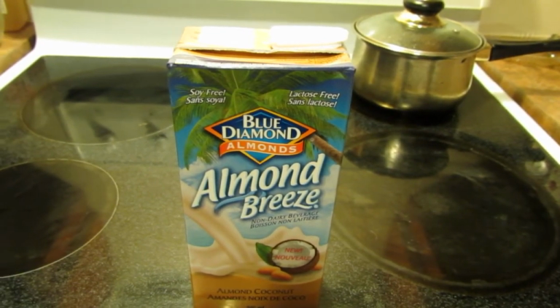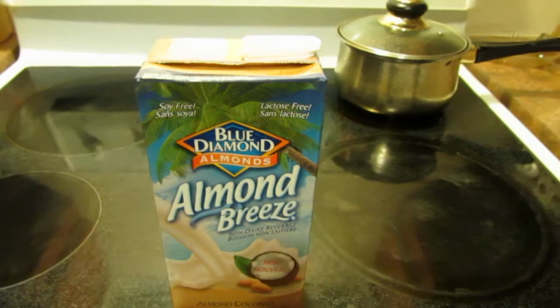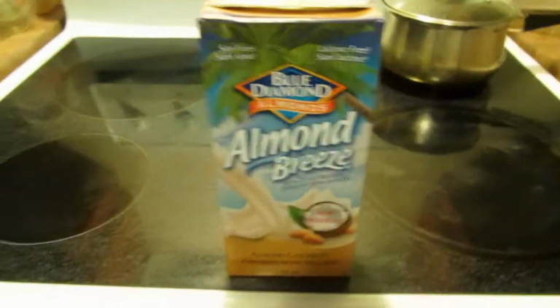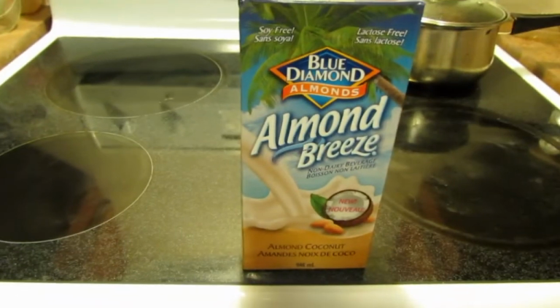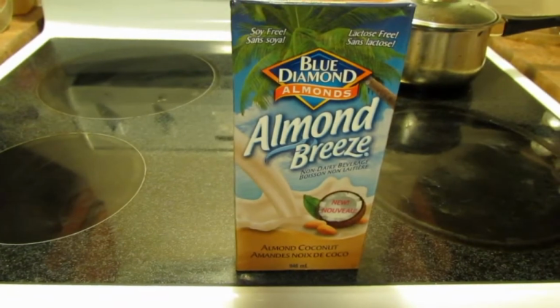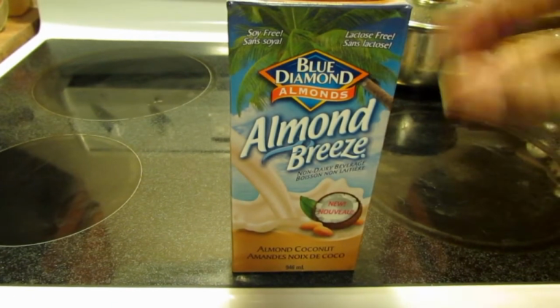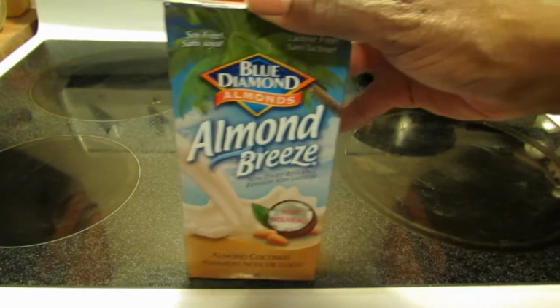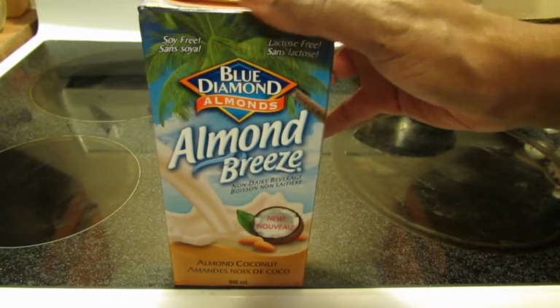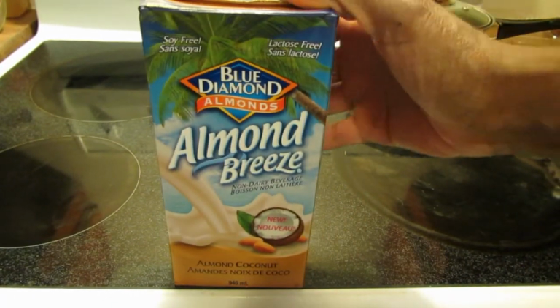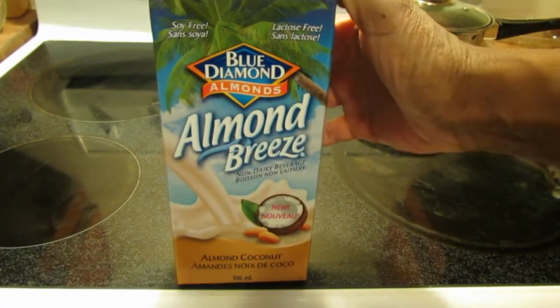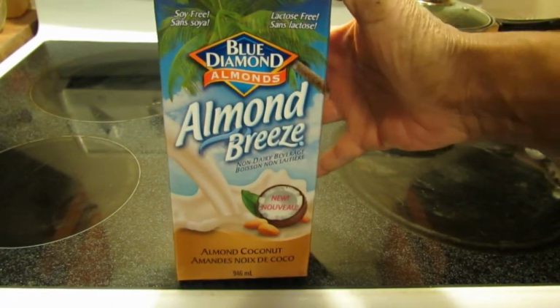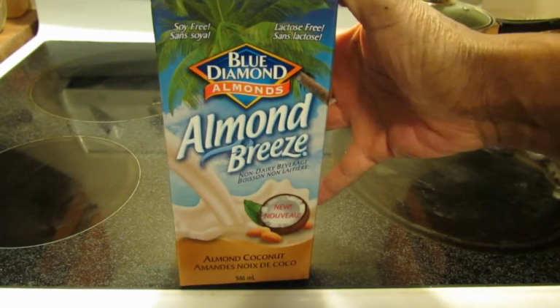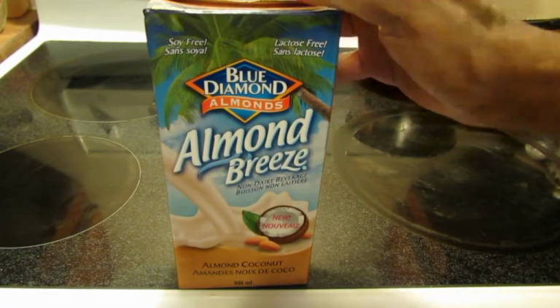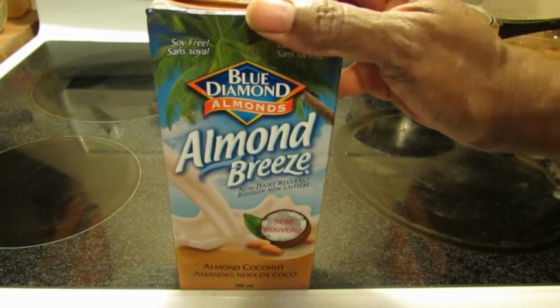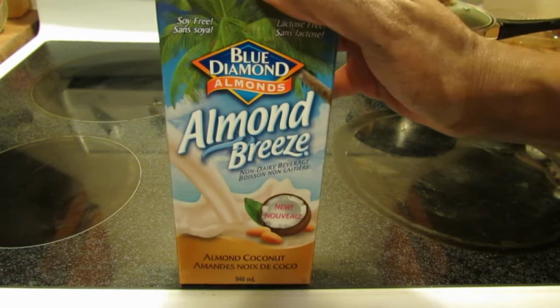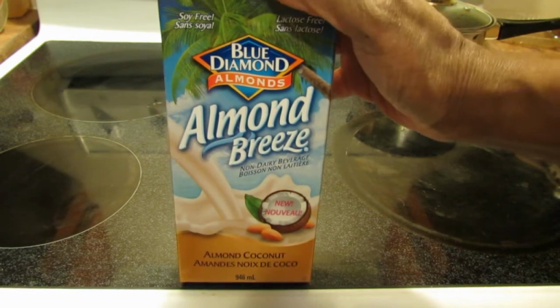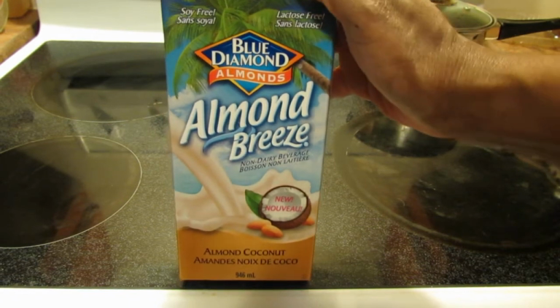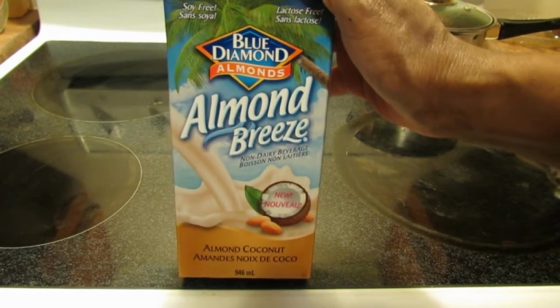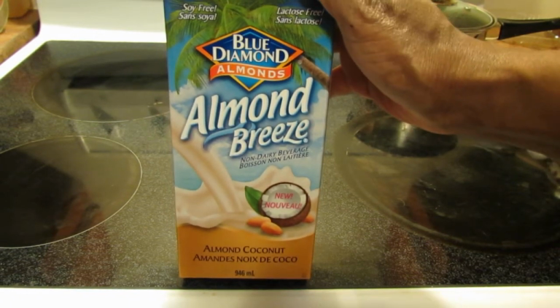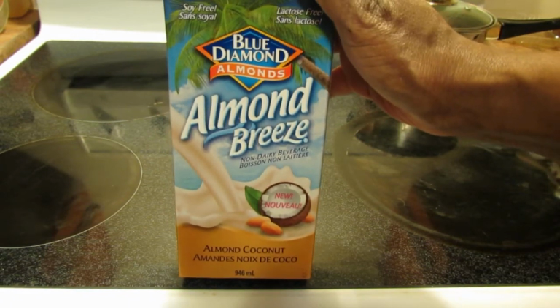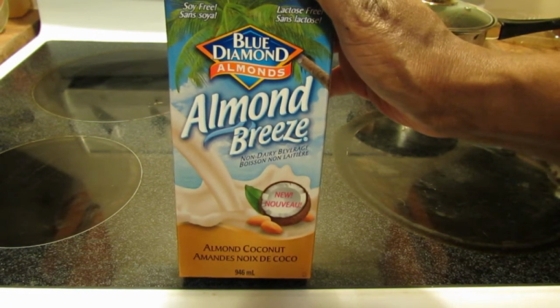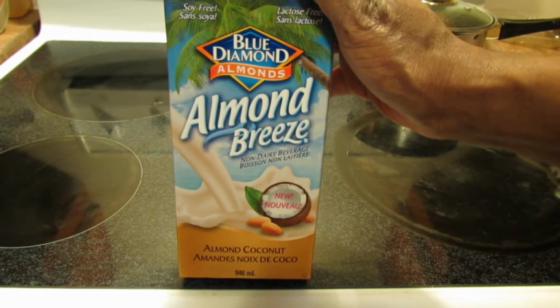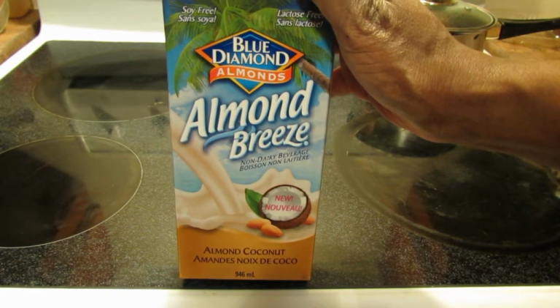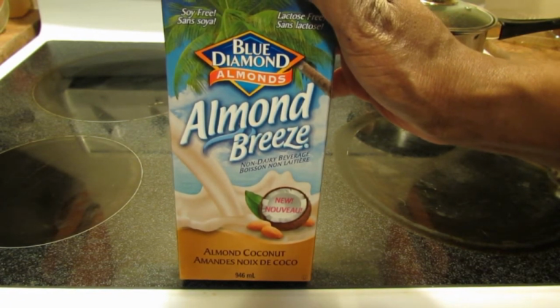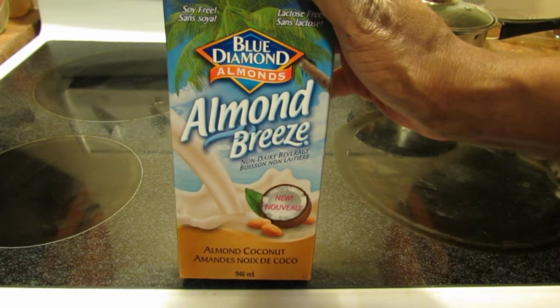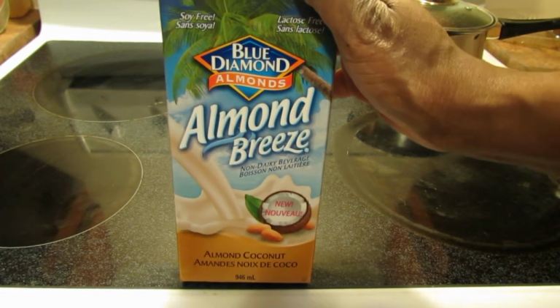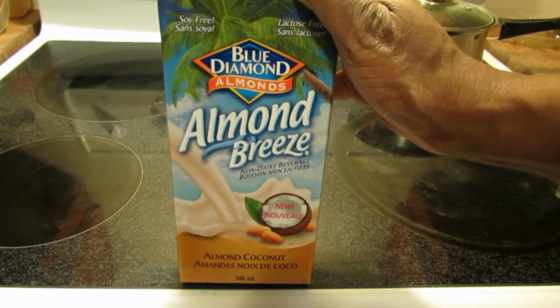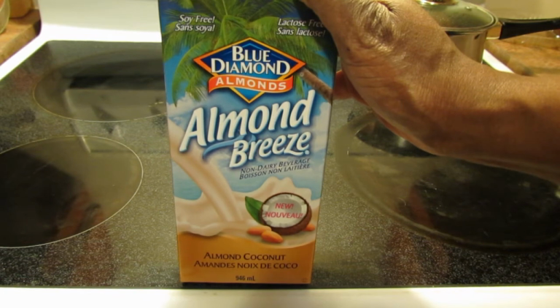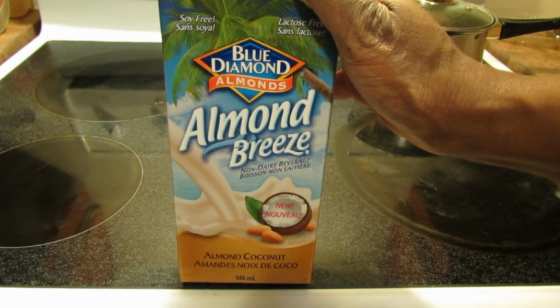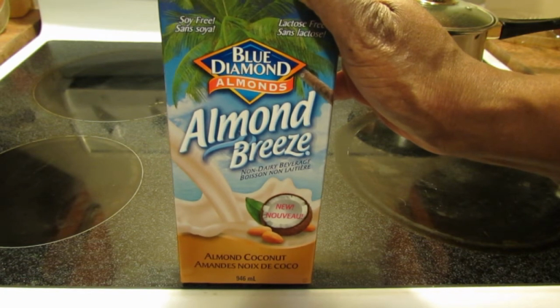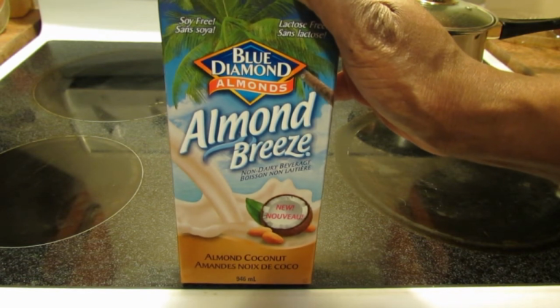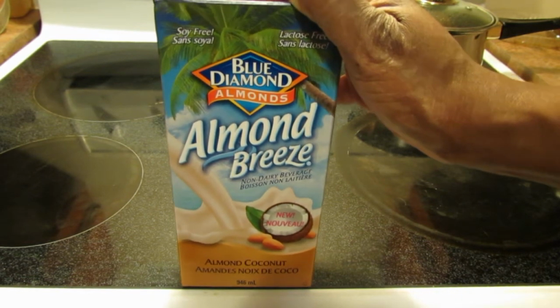In any case, it says it's new — I don't know how new this is, but a newer flavor anyway. And I have found in the past that I do not mind the almond-coconut blends.